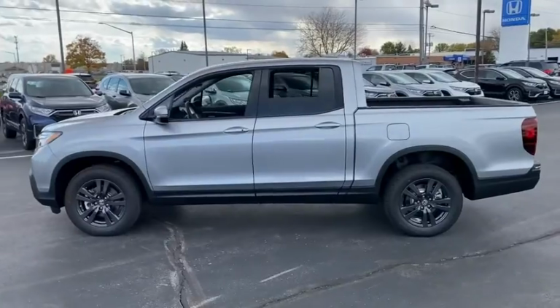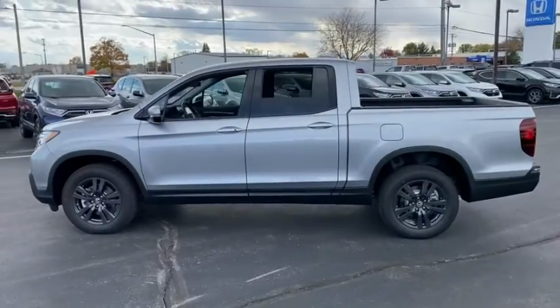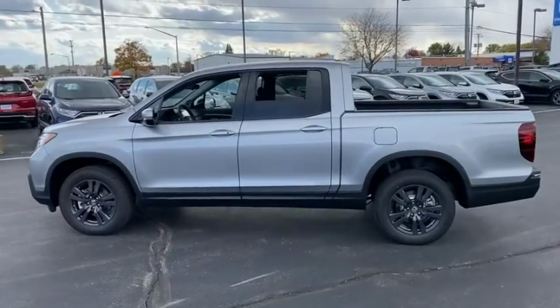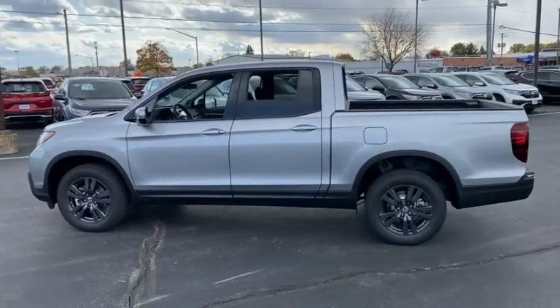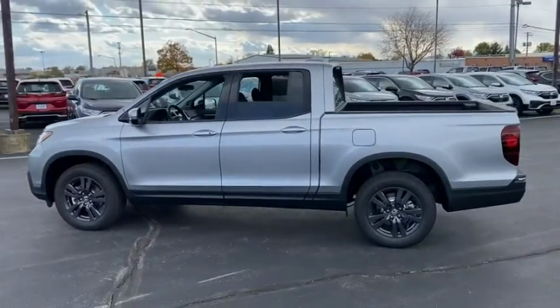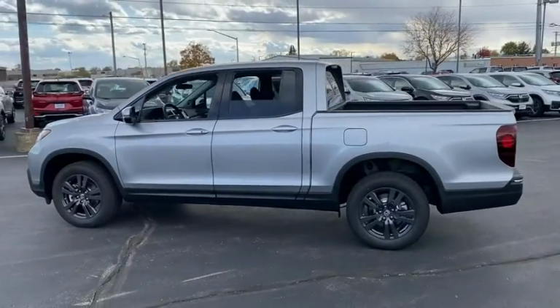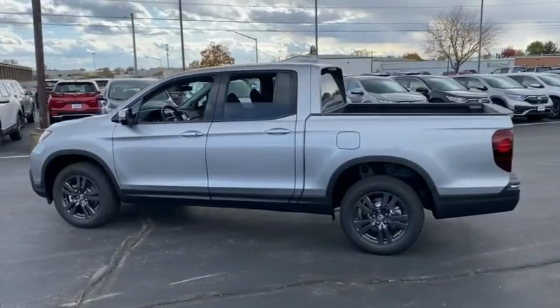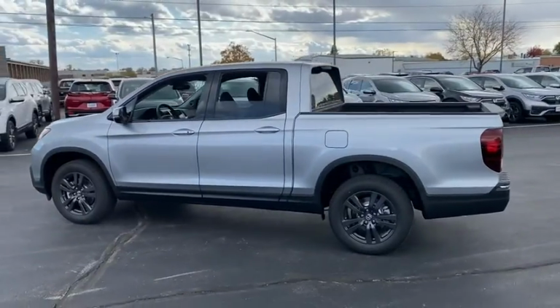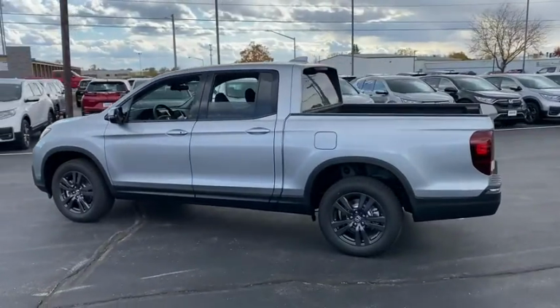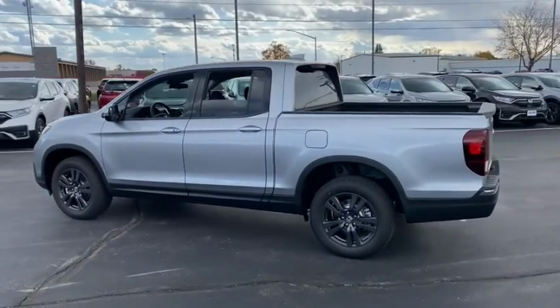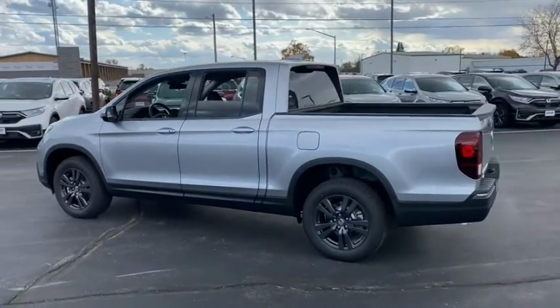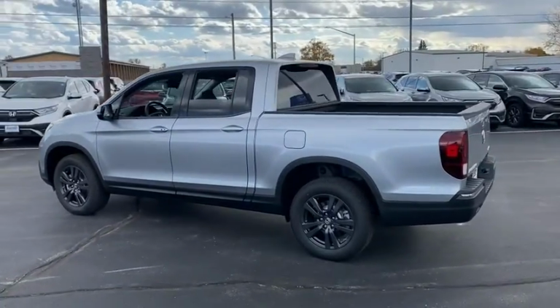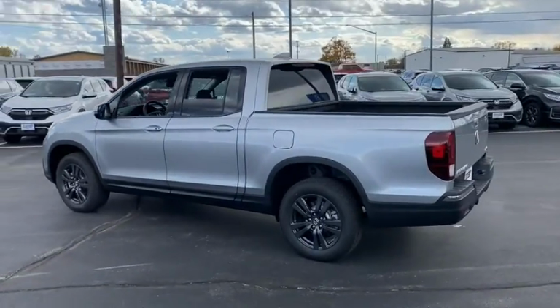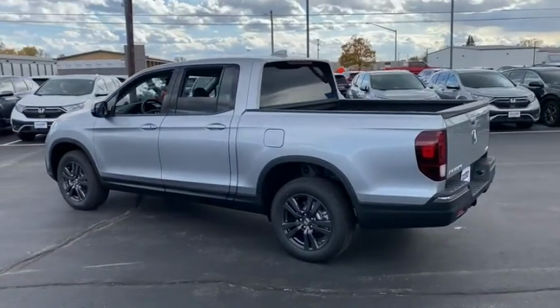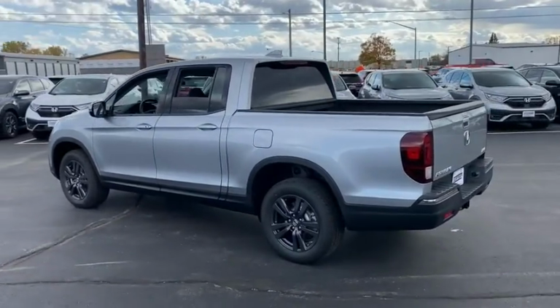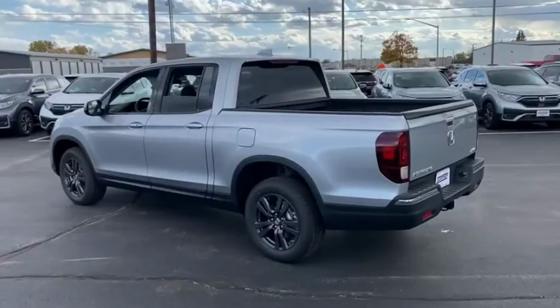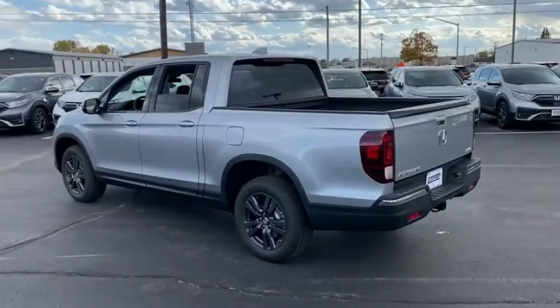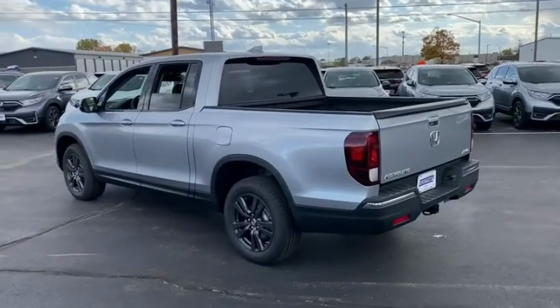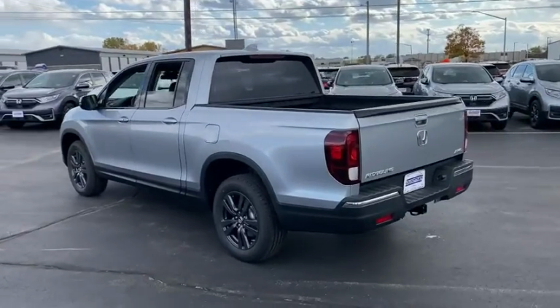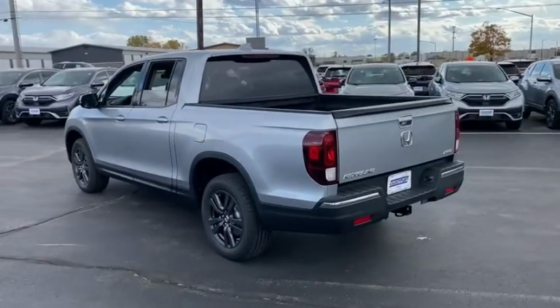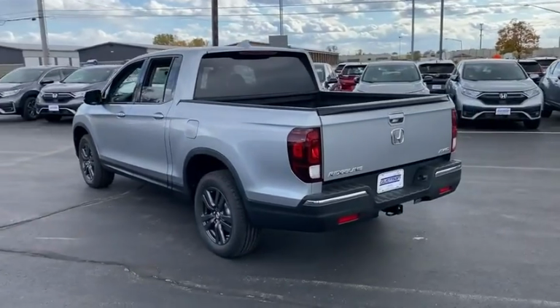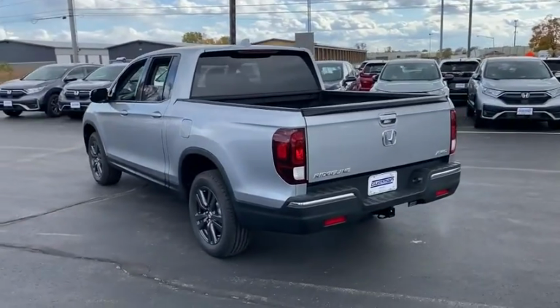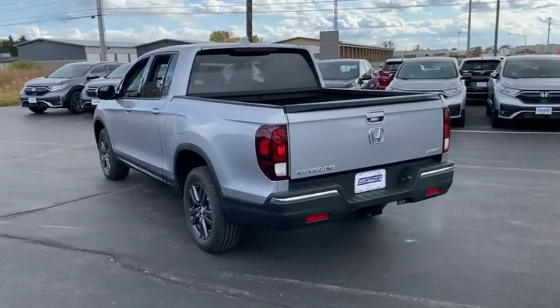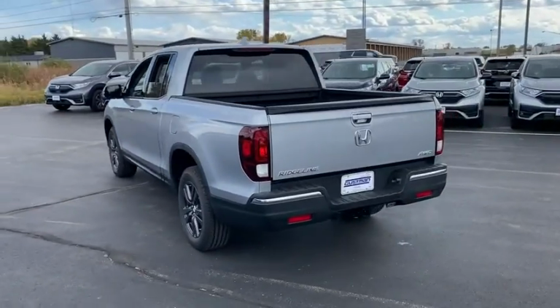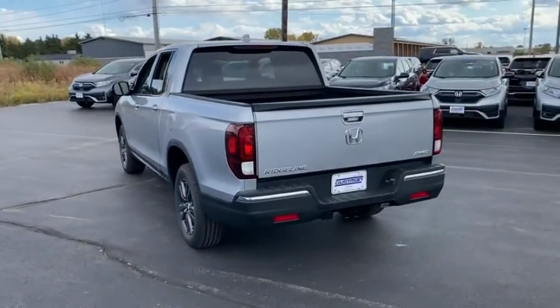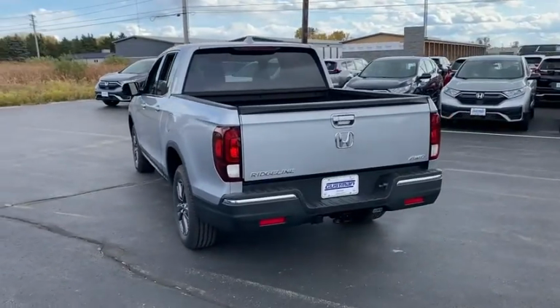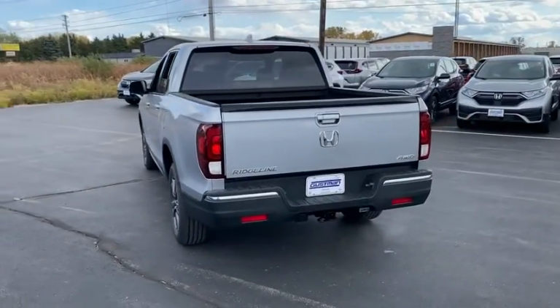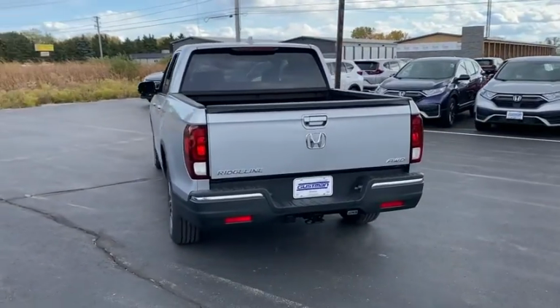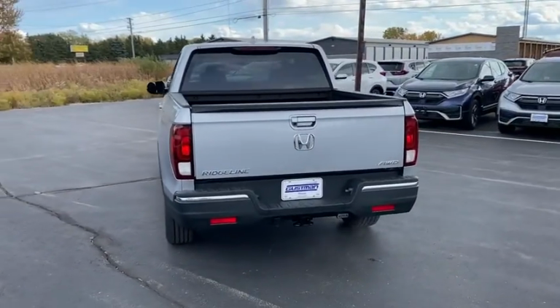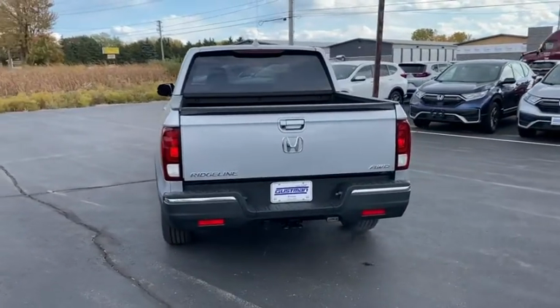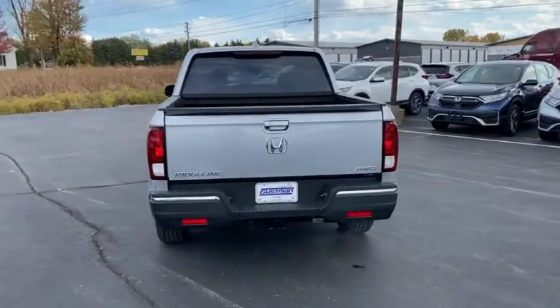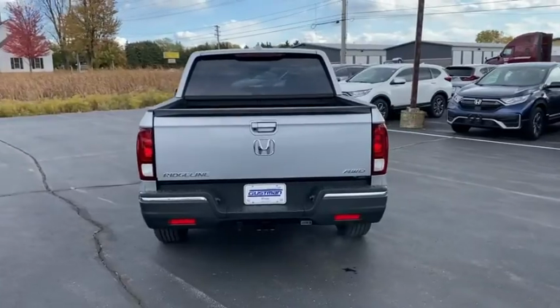Tire pressure monitor, tow hitch, all-wheel drive, bed liner, aluminum wheels, remote engine start, brake assist, traction control, stability control, daytime running lights.